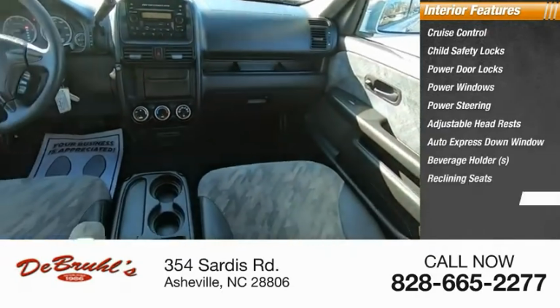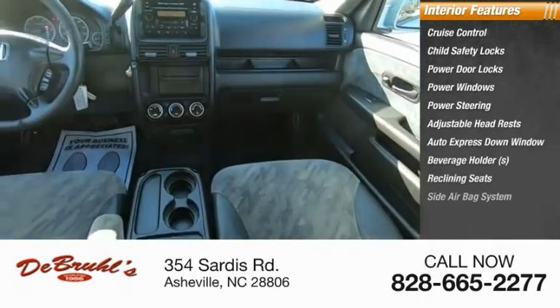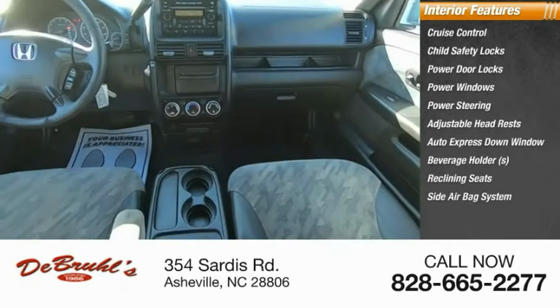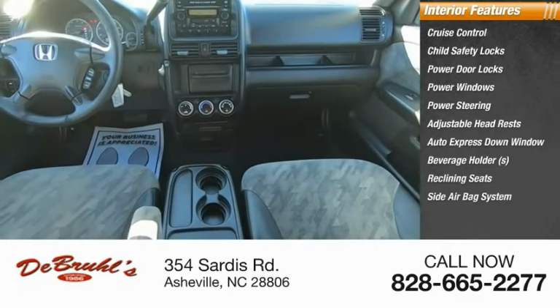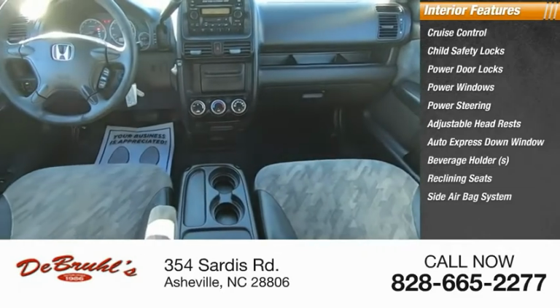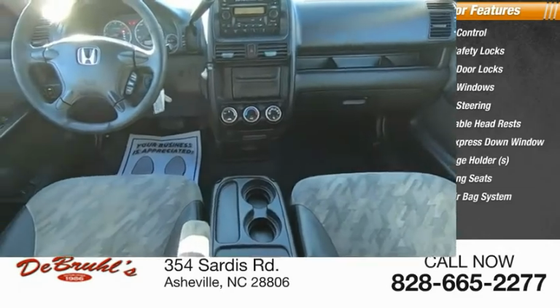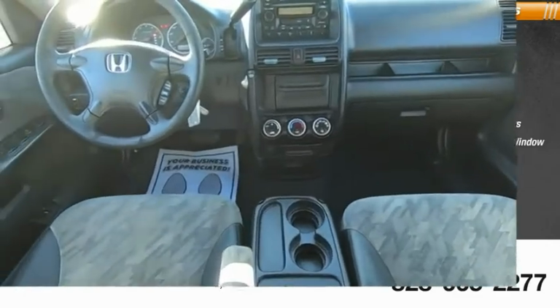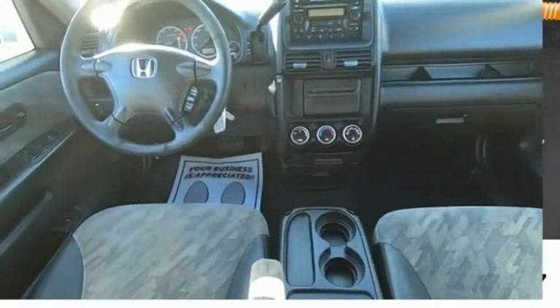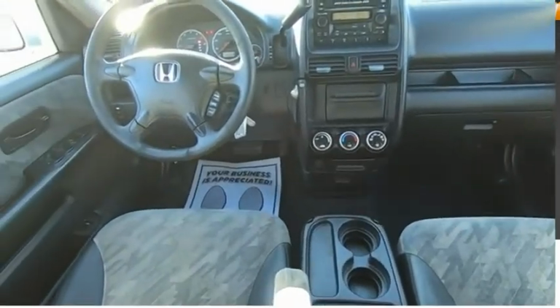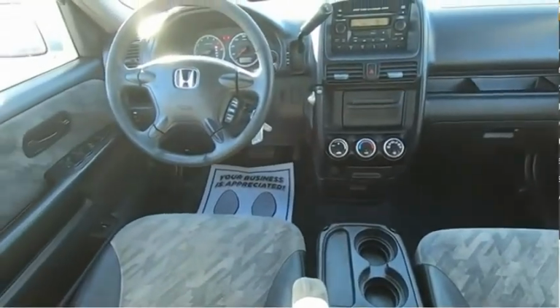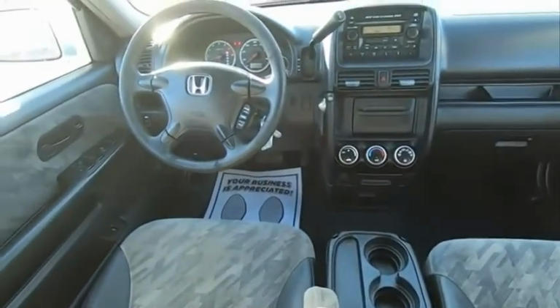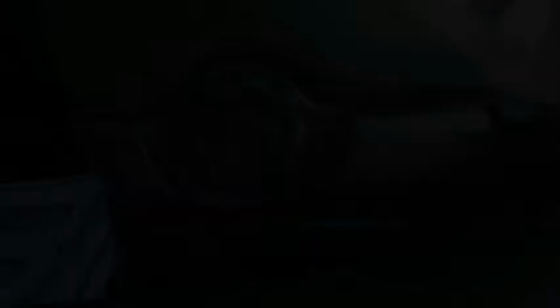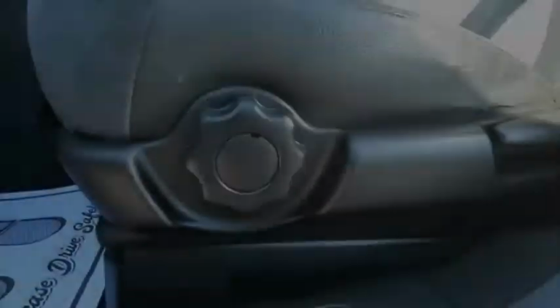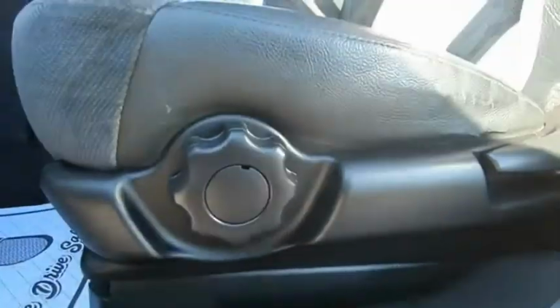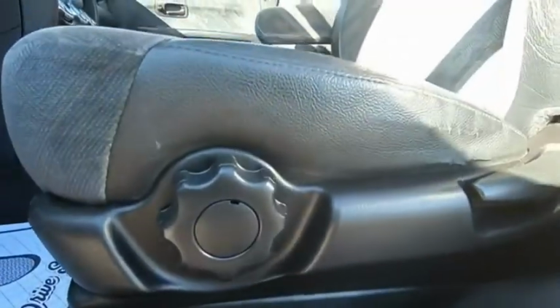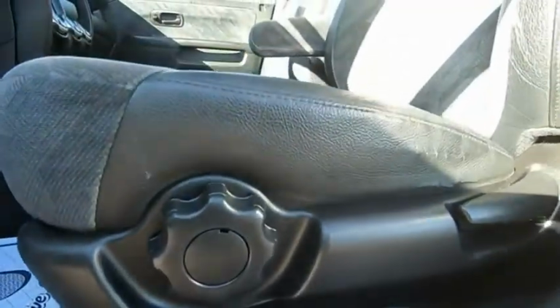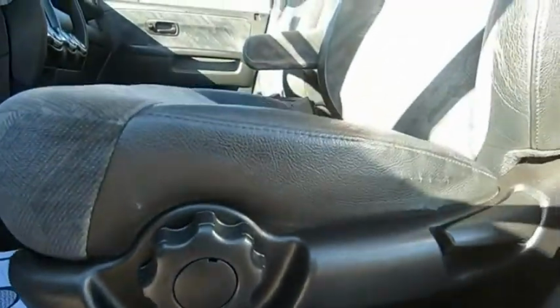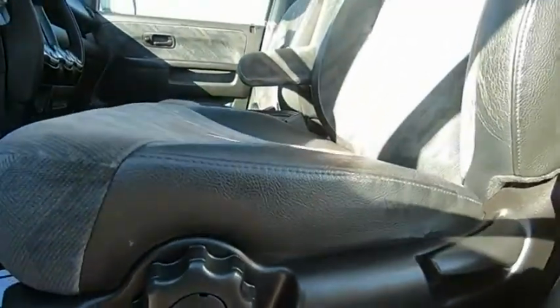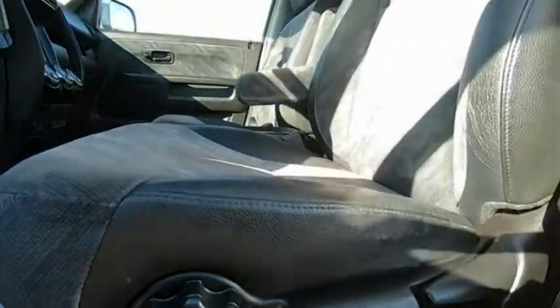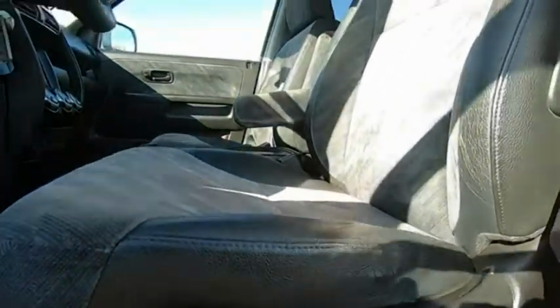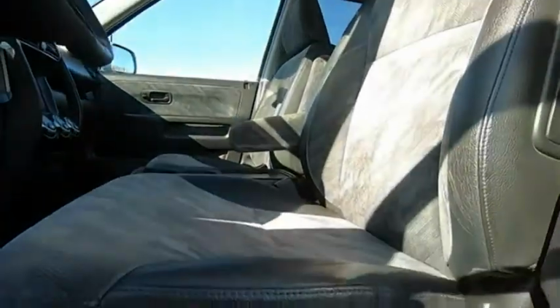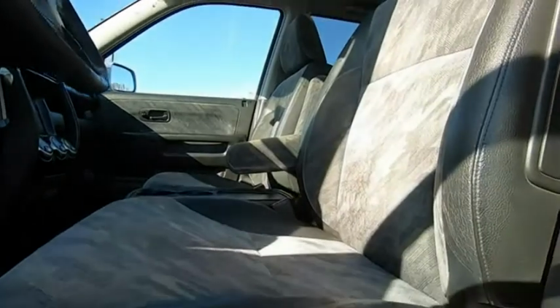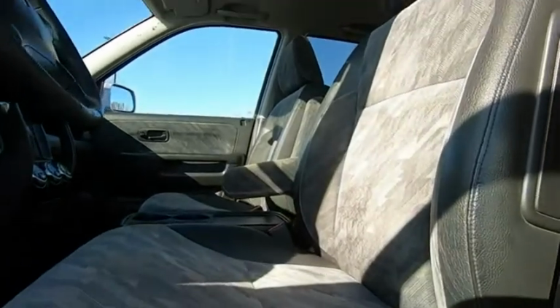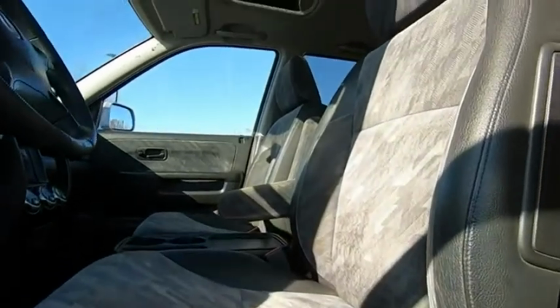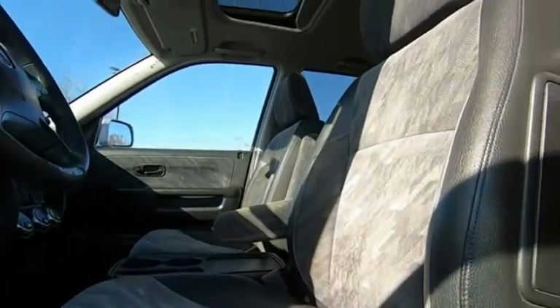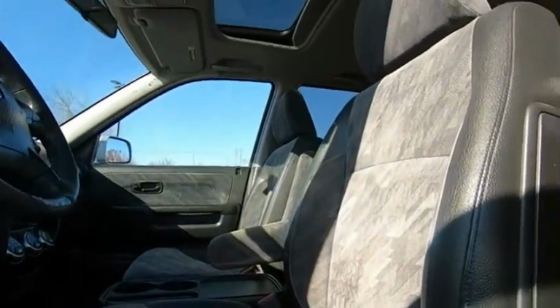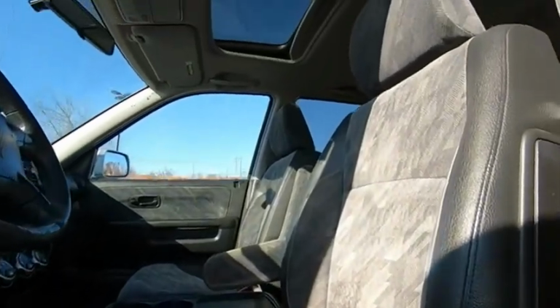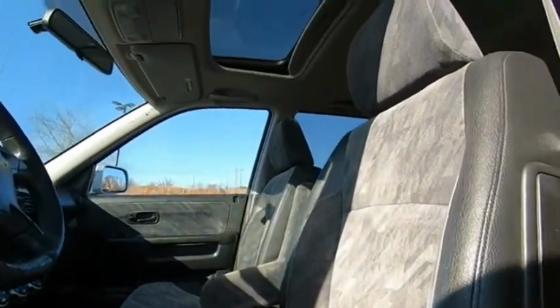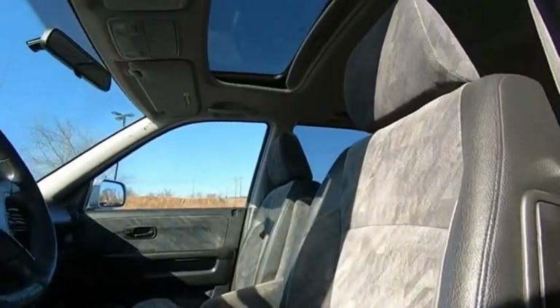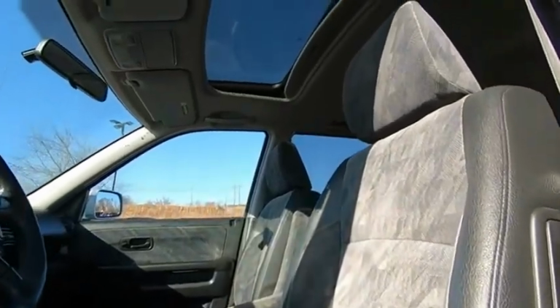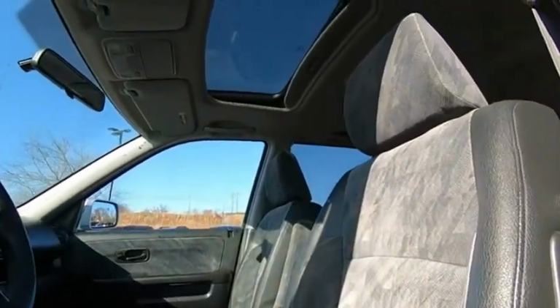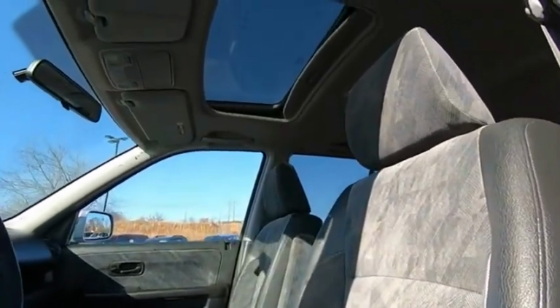Side airbag system. If affordable style and reliability are what you're looking for, this vehicle couldn't be more perfect. Drive it today.